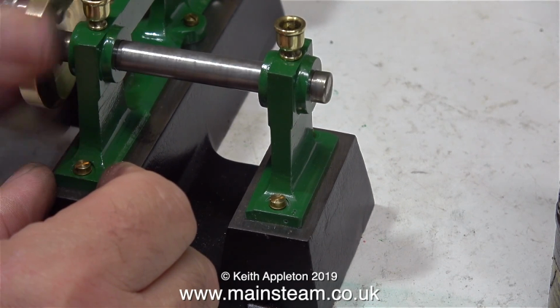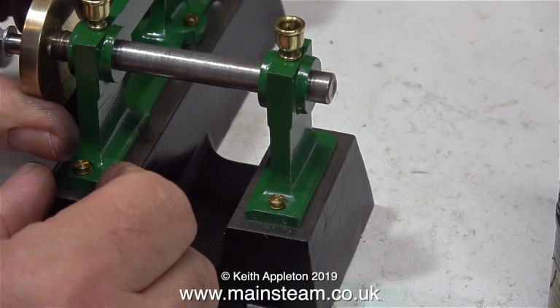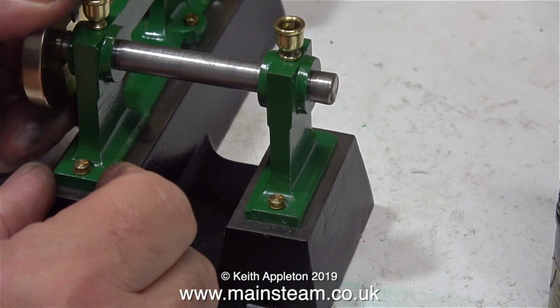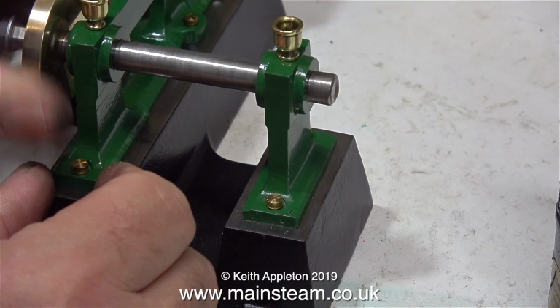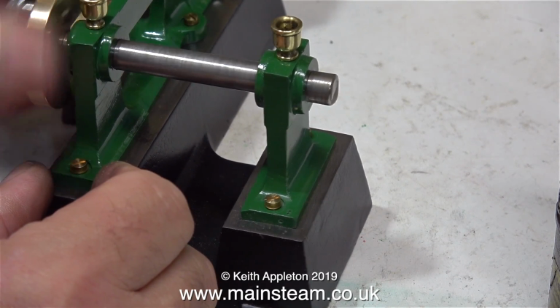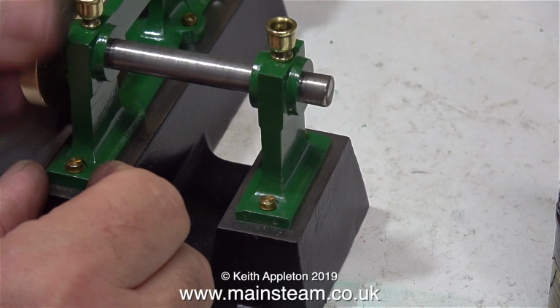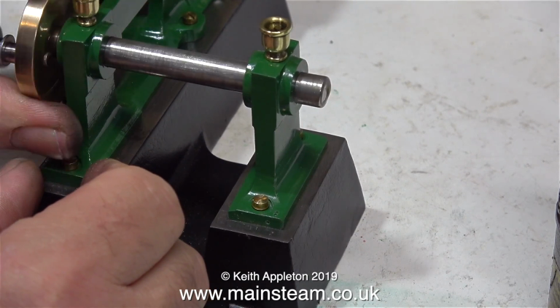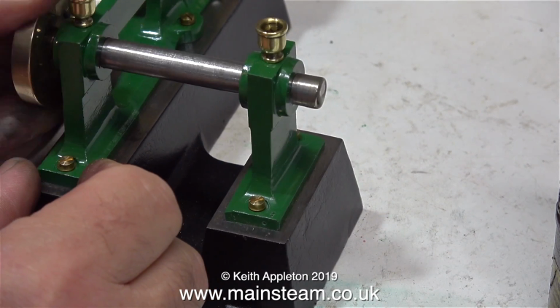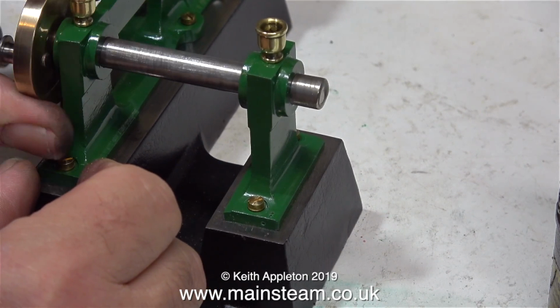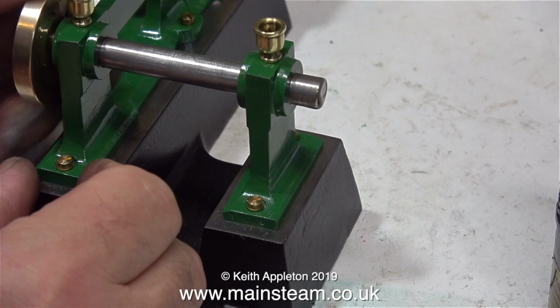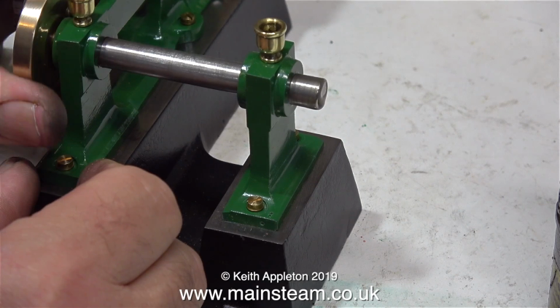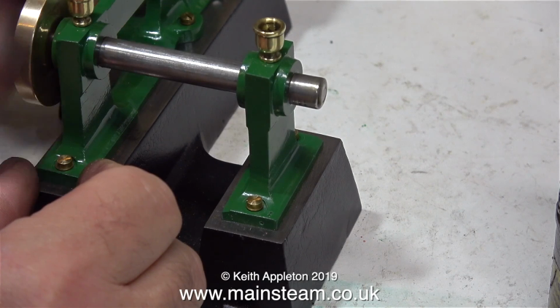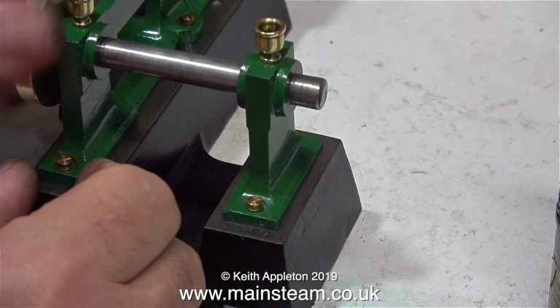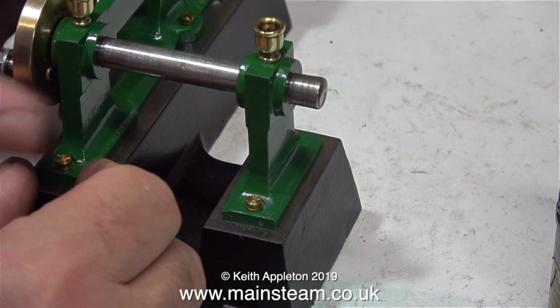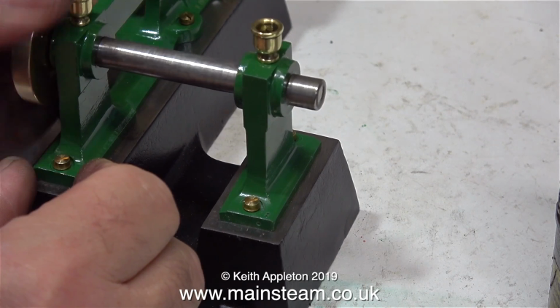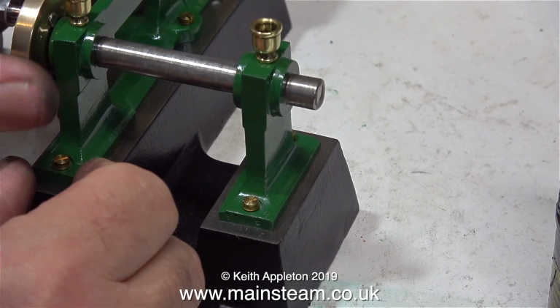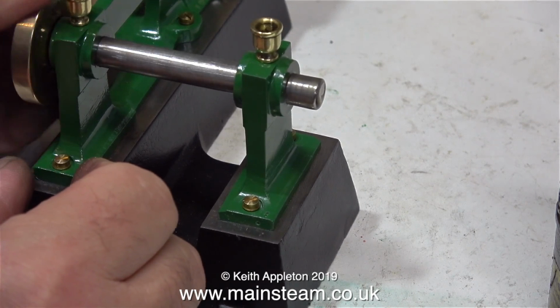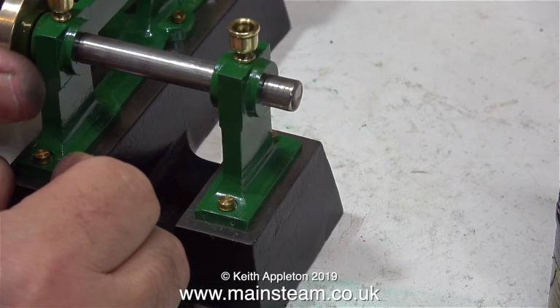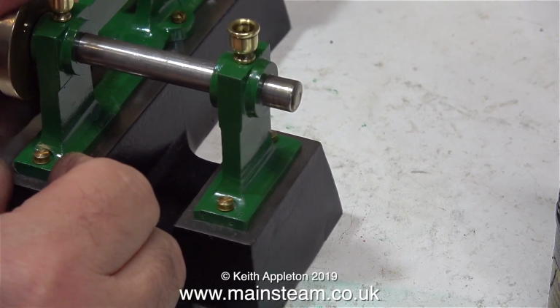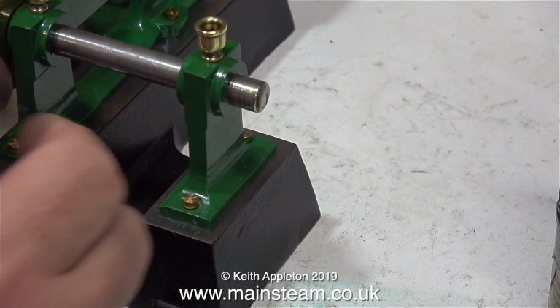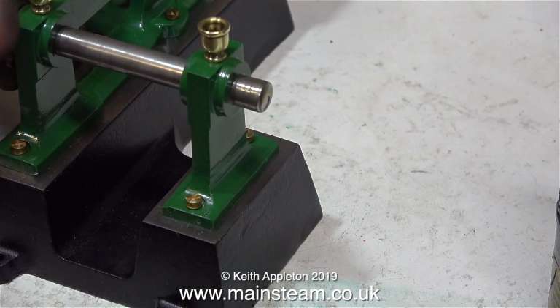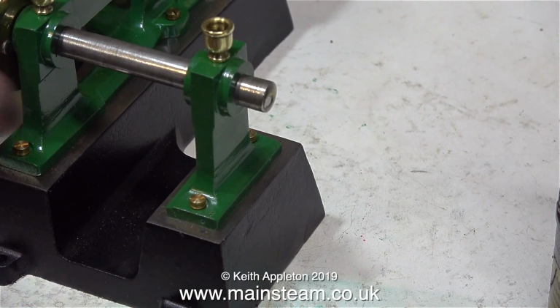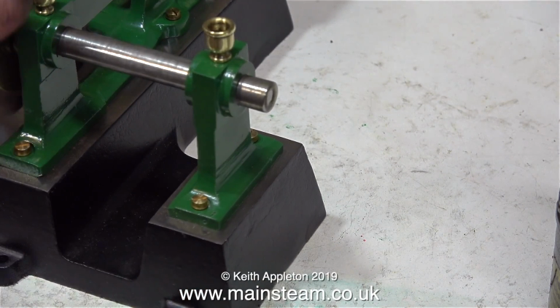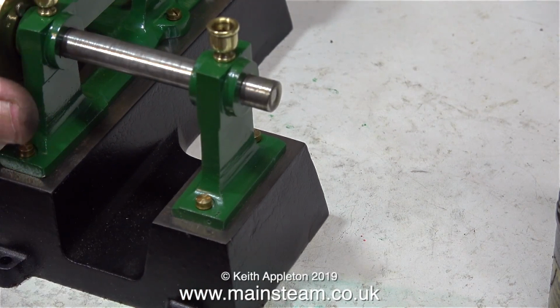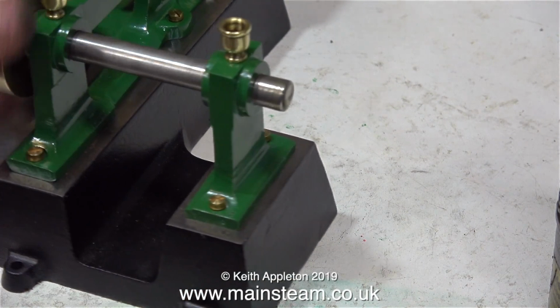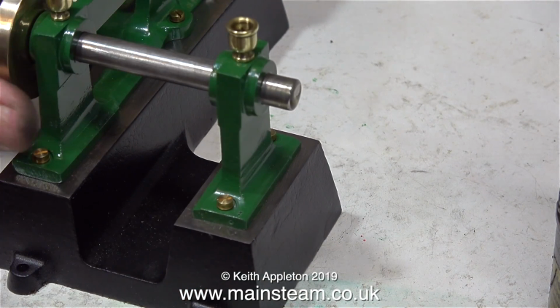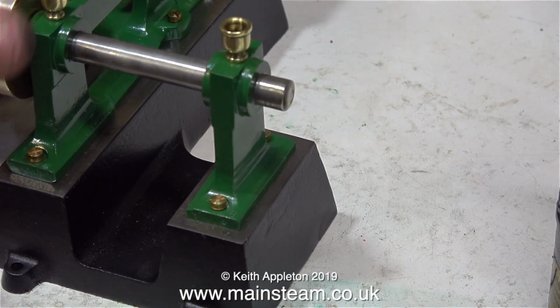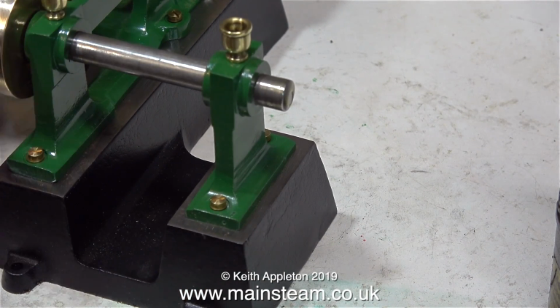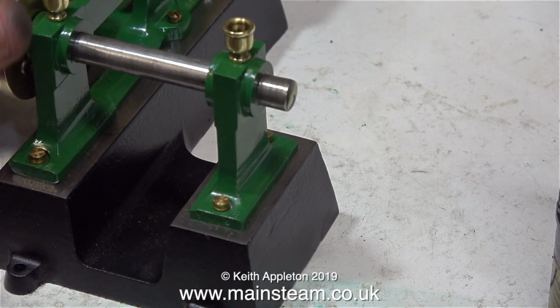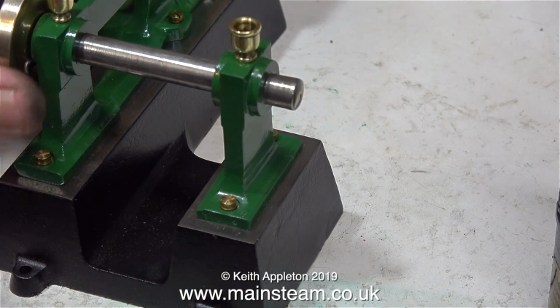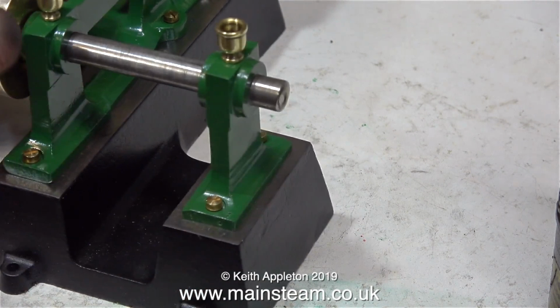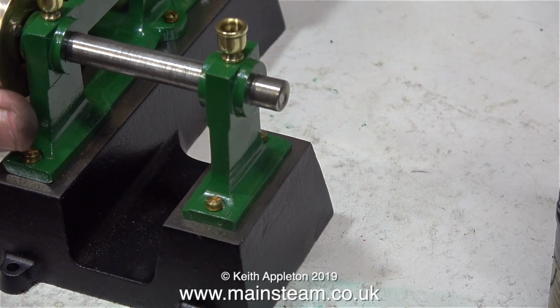So what does it feel like now? Well, it feels exactly the same as it did before I put the reamer through. So in actual fact, the reamer didn't remove any more metal.